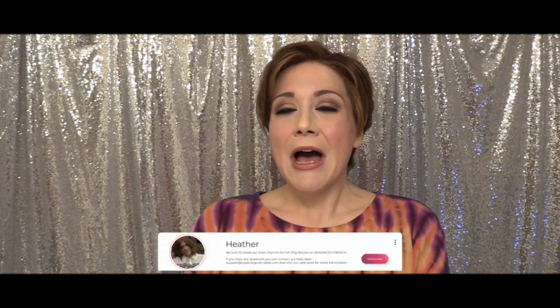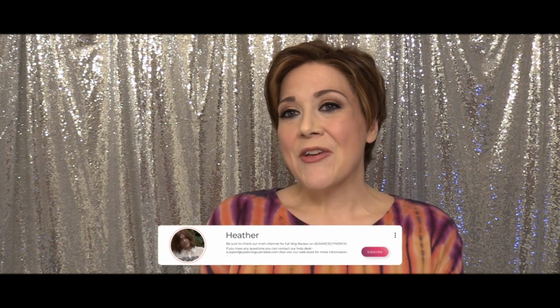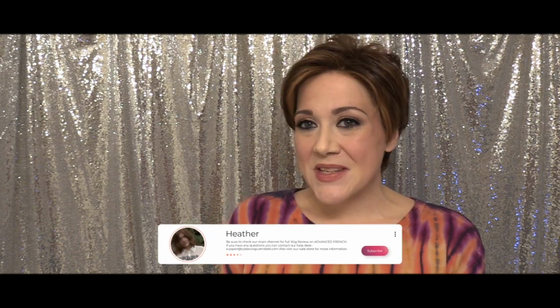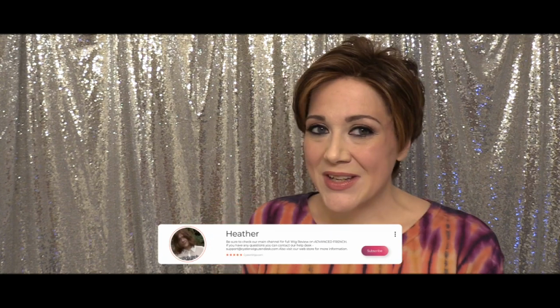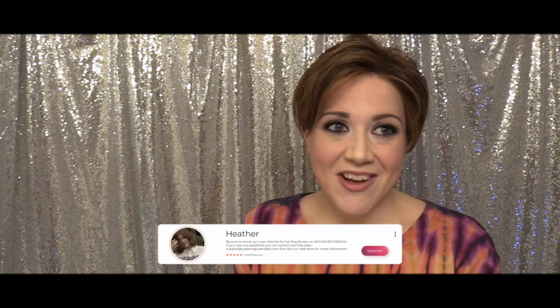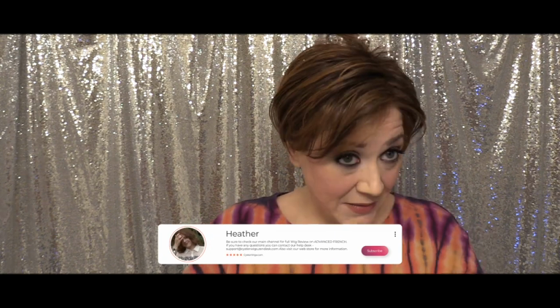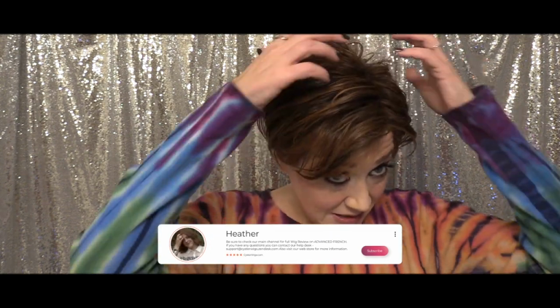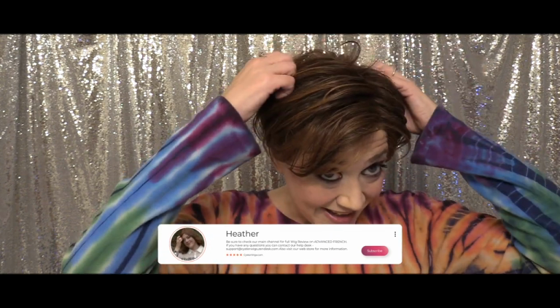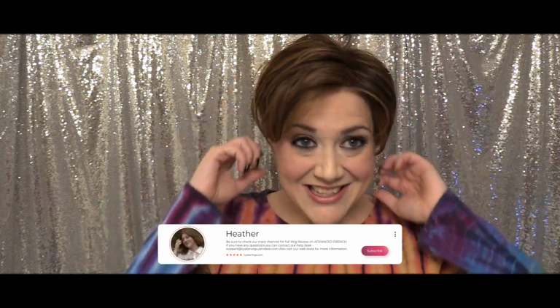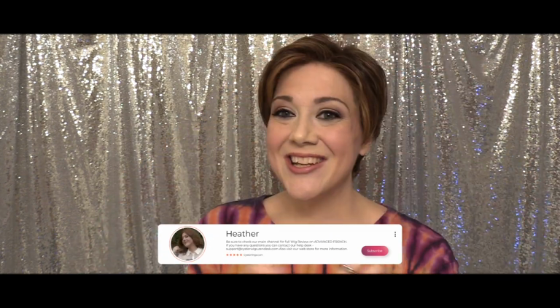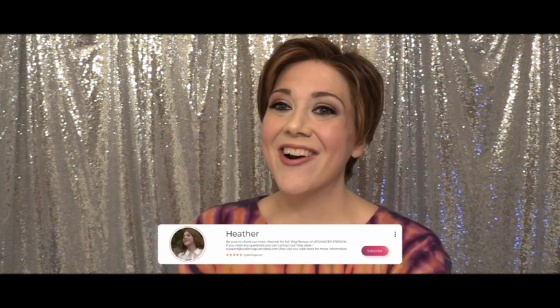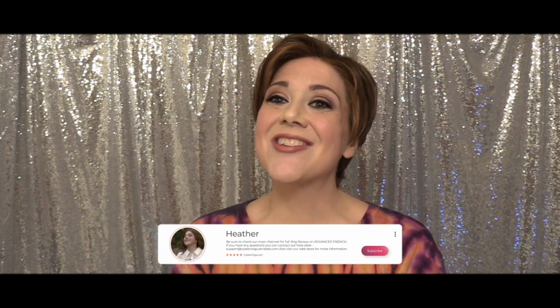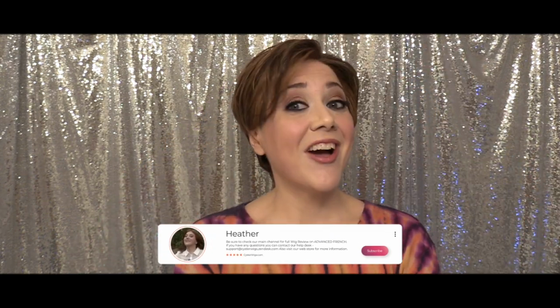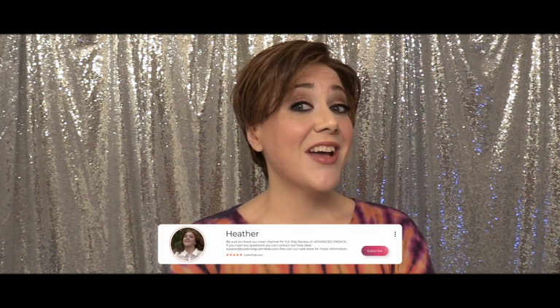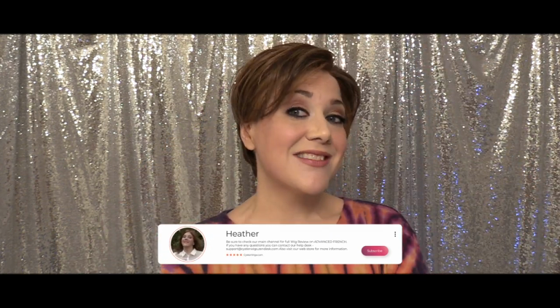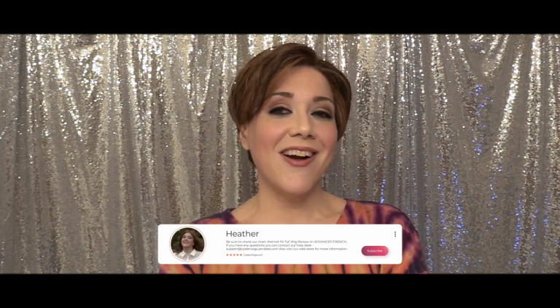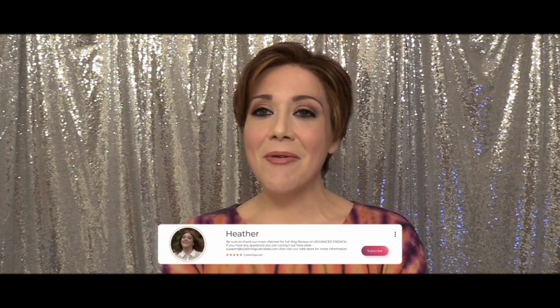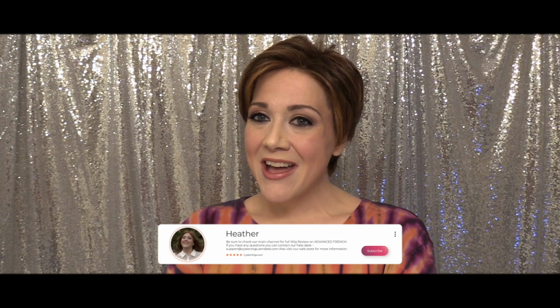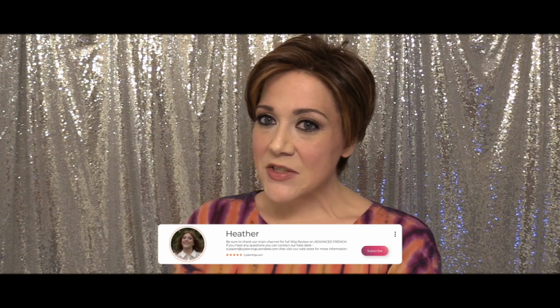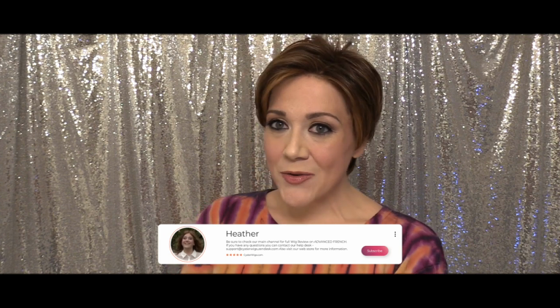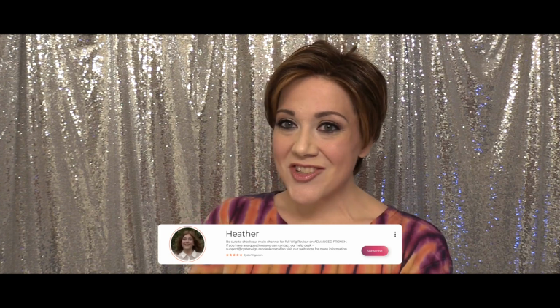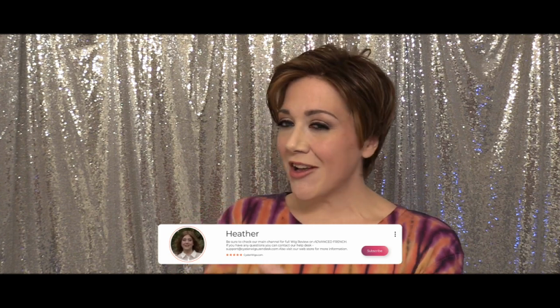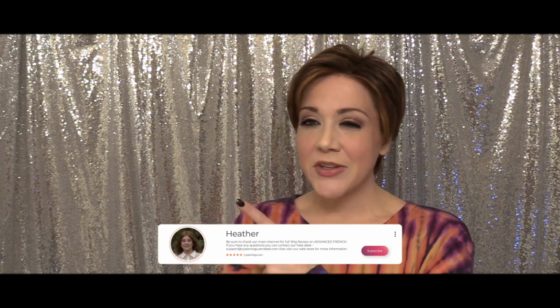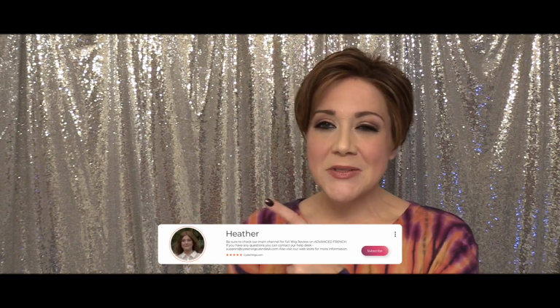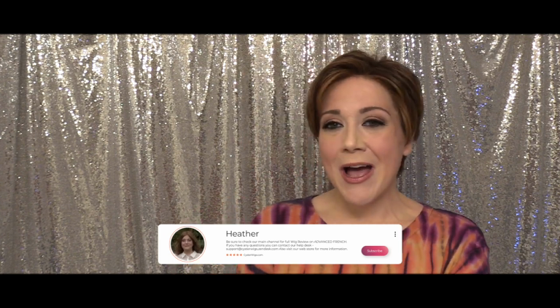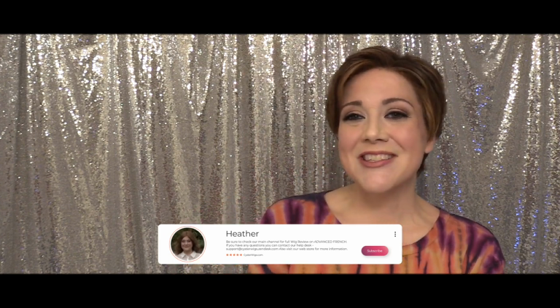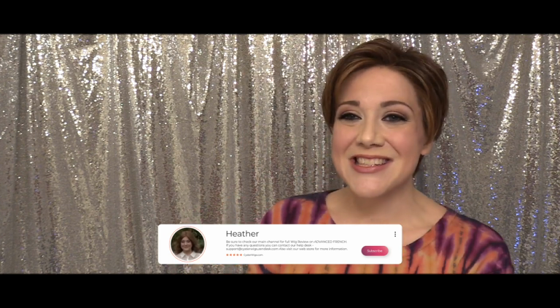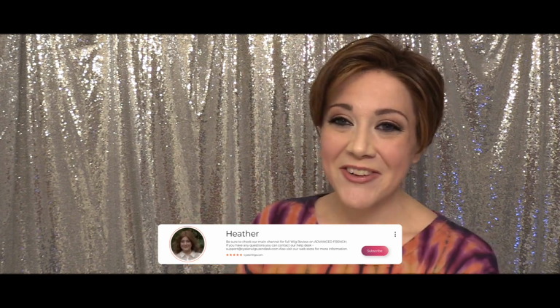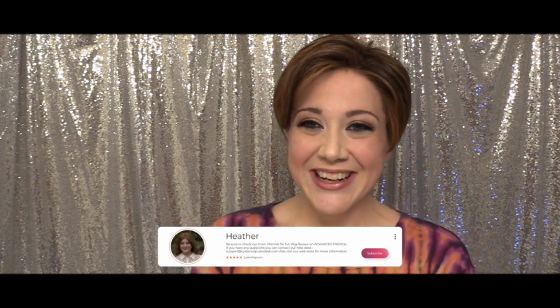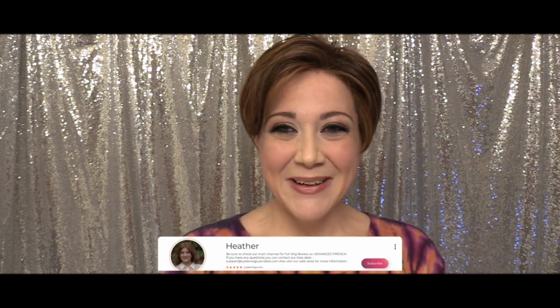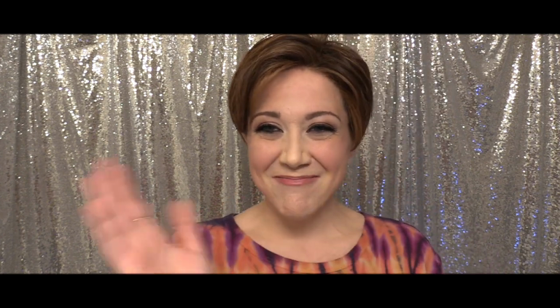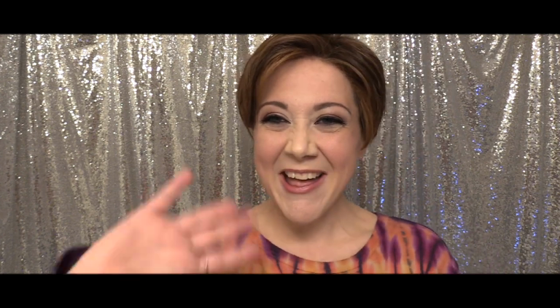I'm Heather from Cysterwigs.com — that's C-Y-S-T-E-R-W-I-G-S.com. Thank you so much for watching. Hopefully you'll subscribe, and until next time, have a great night everybody. Bye-bye.